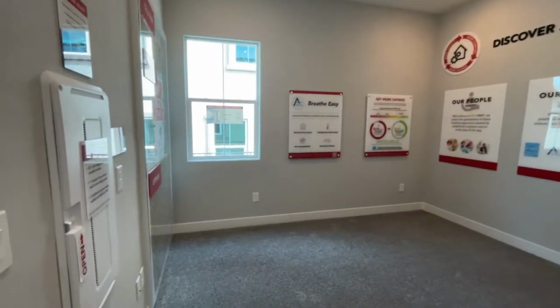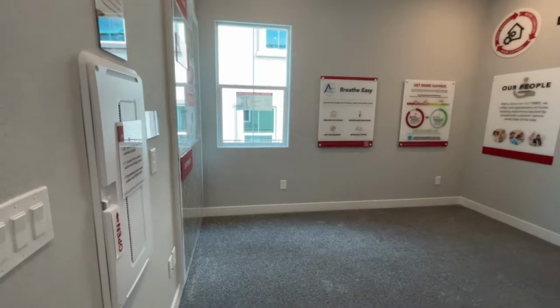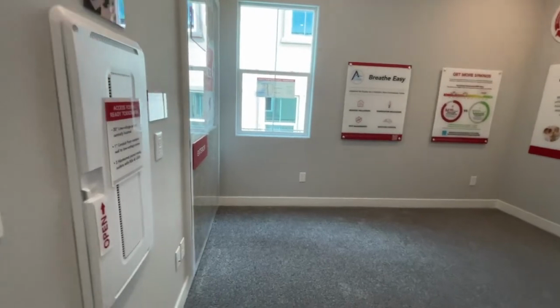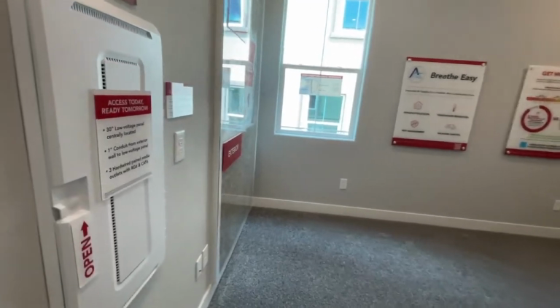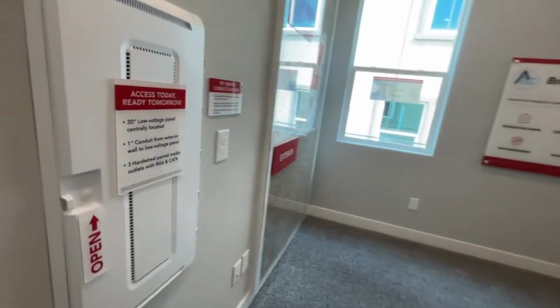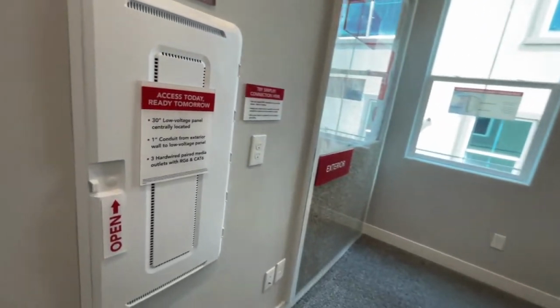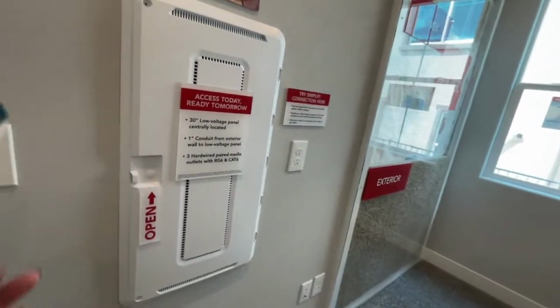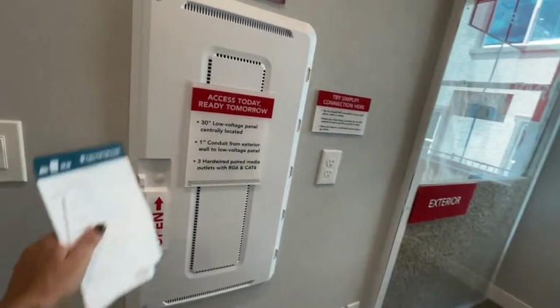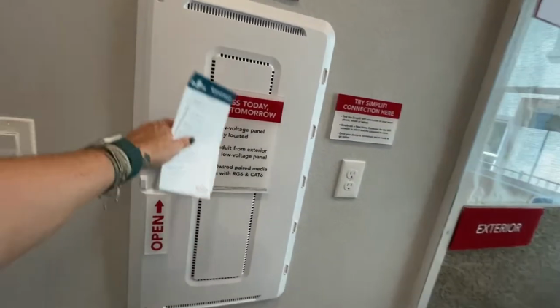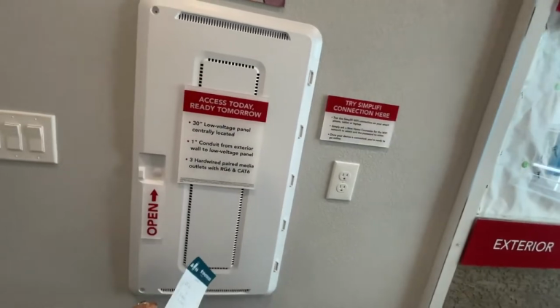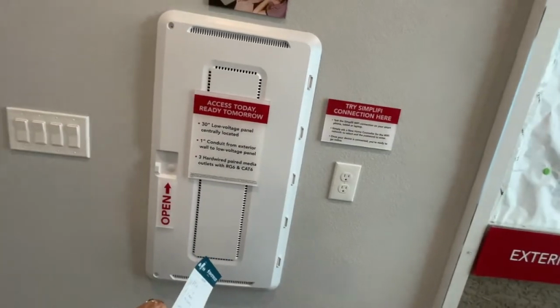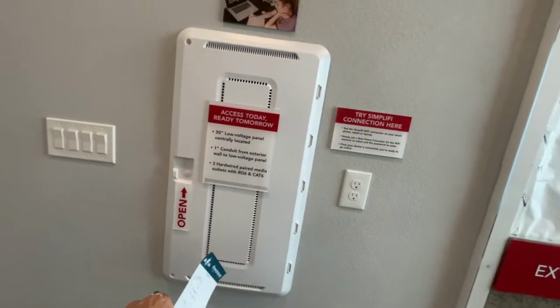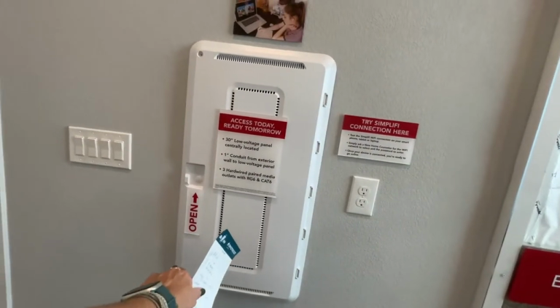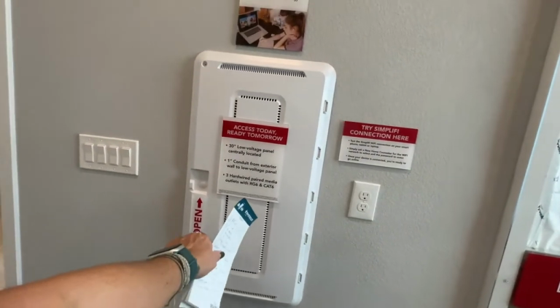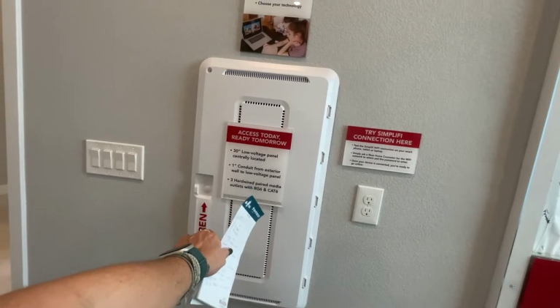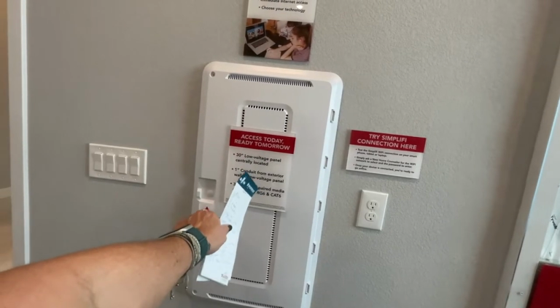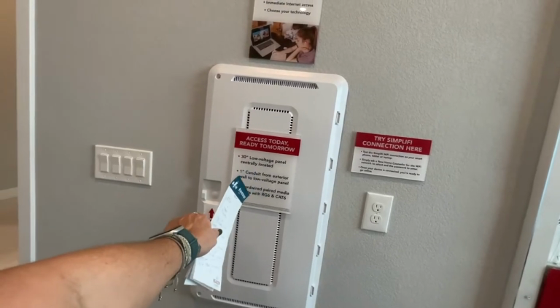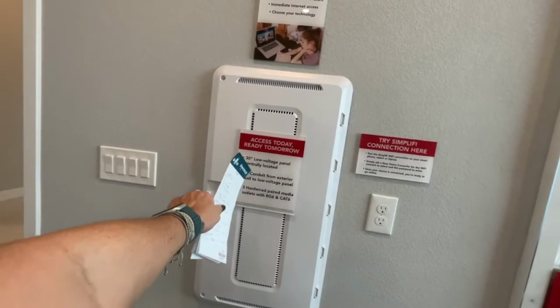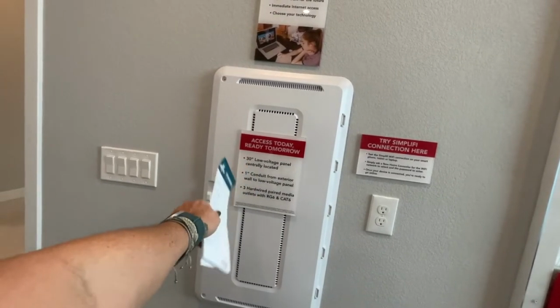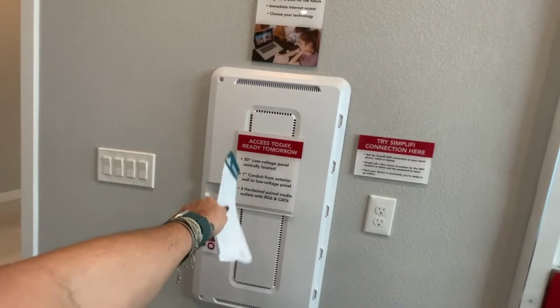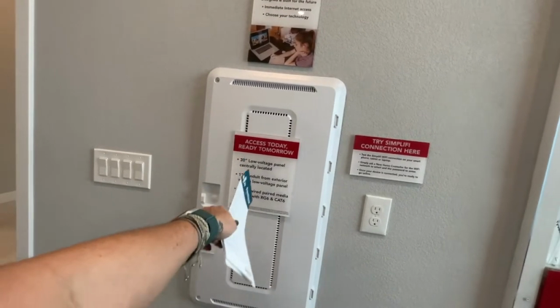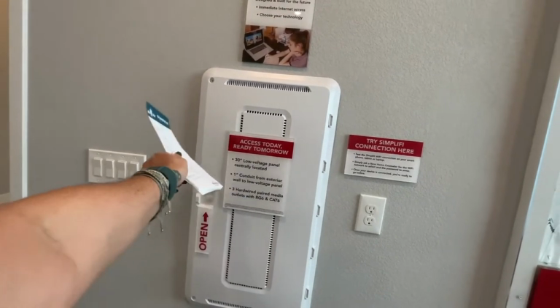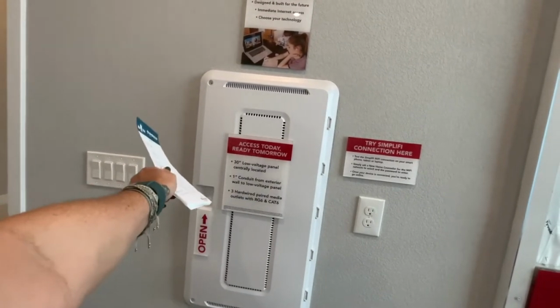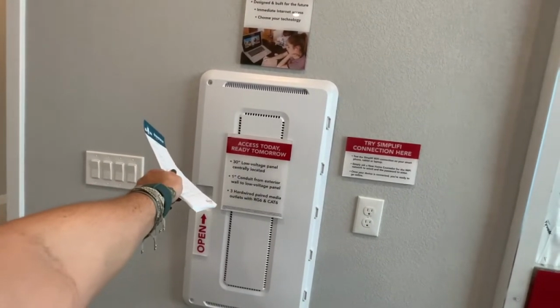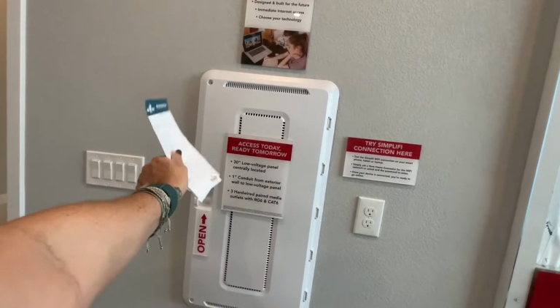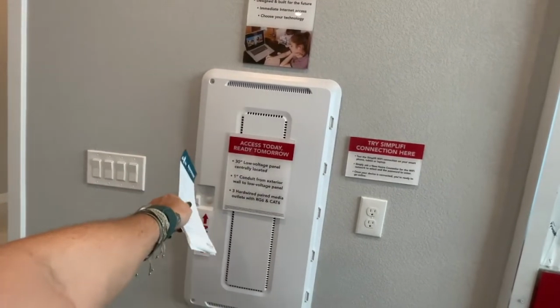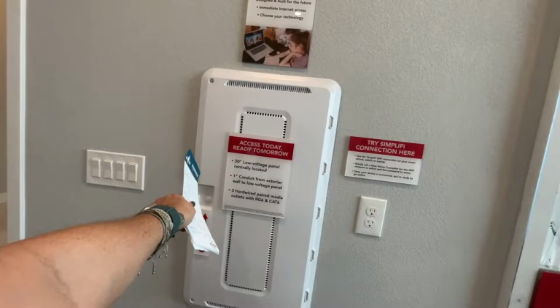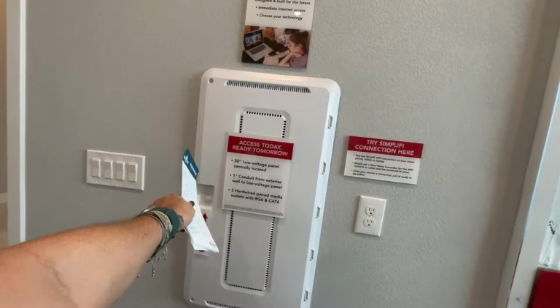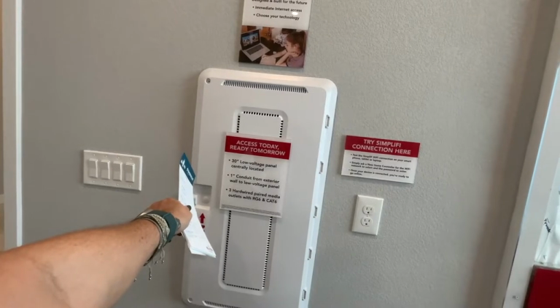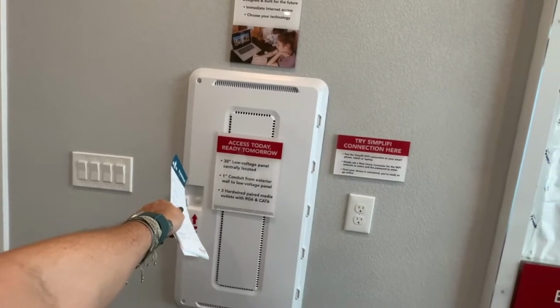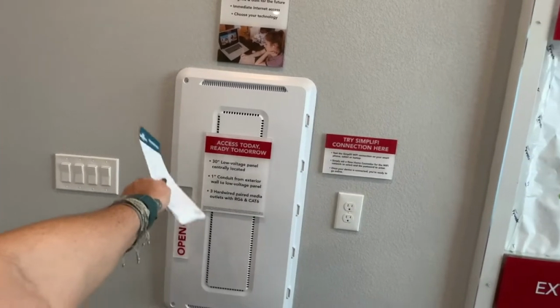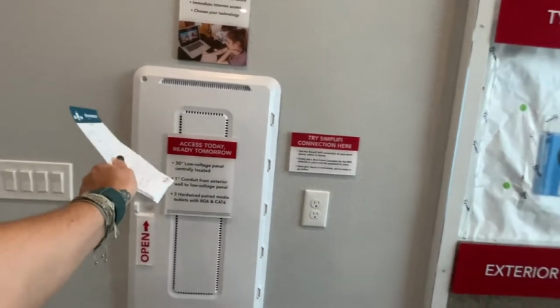This shows you what comes in the home — your smart panel with a 30-inch low voltage panel and one inch conduit.